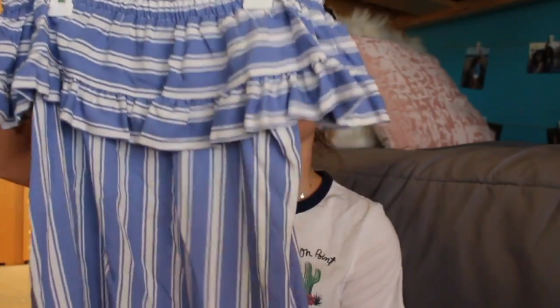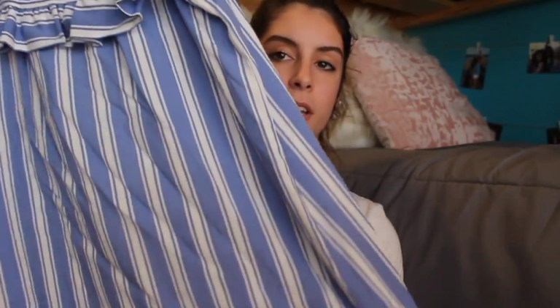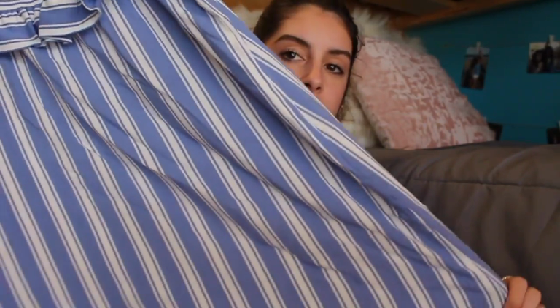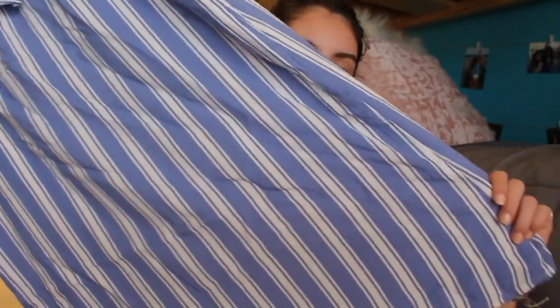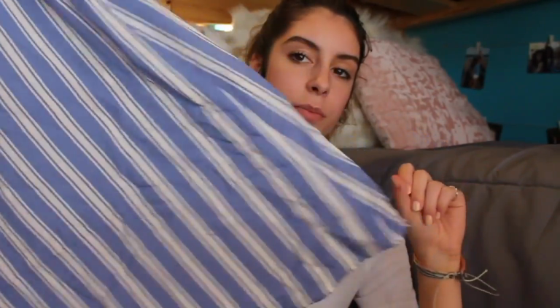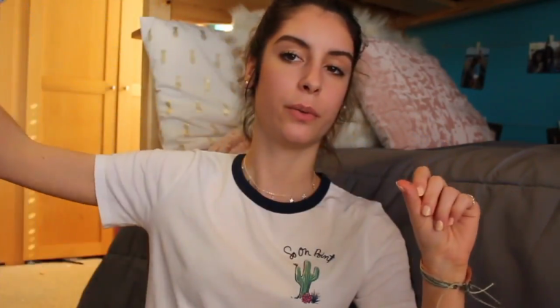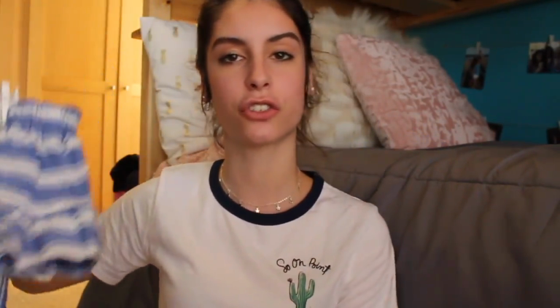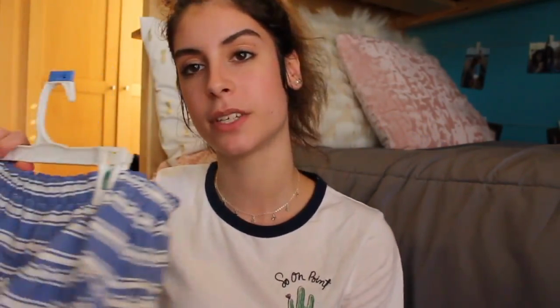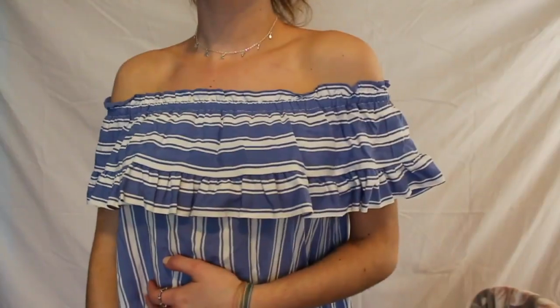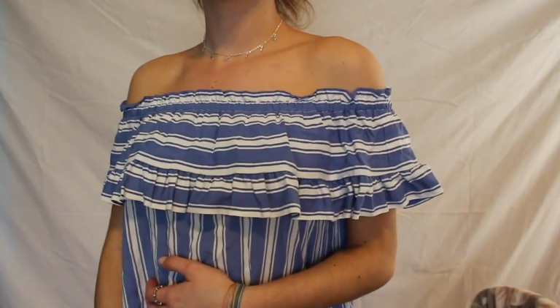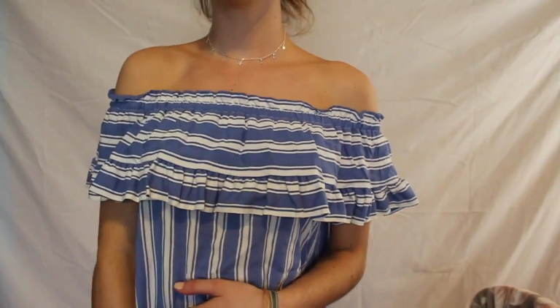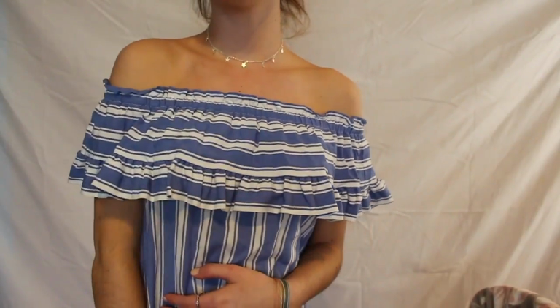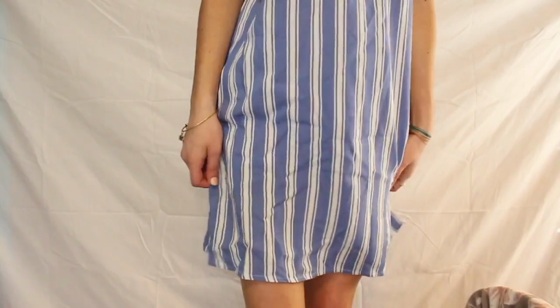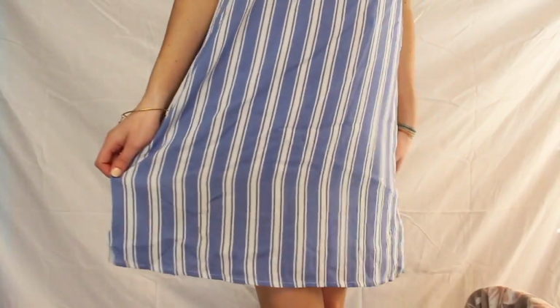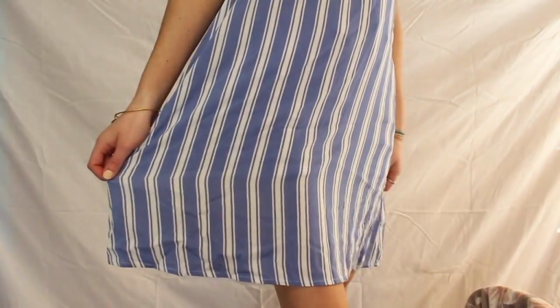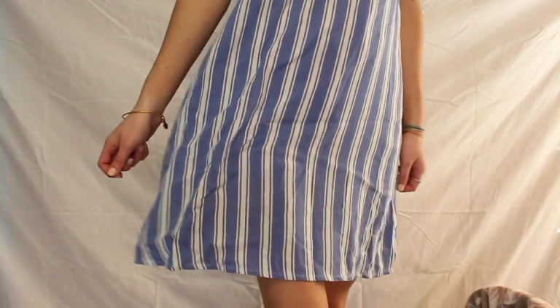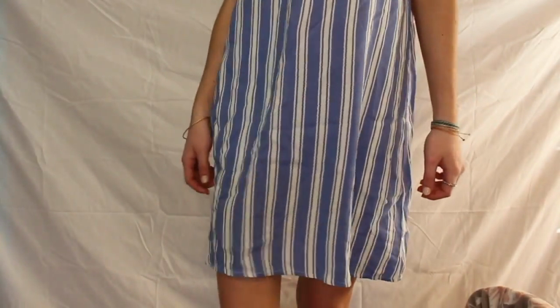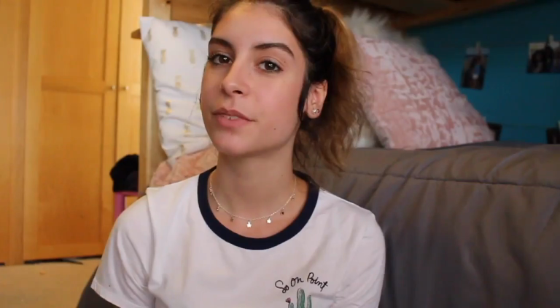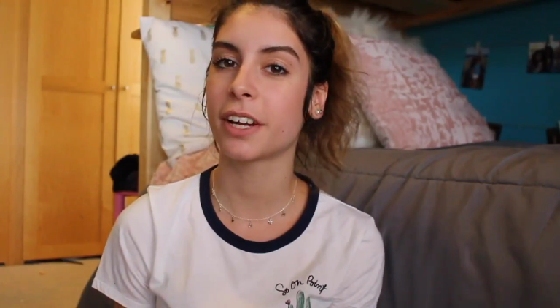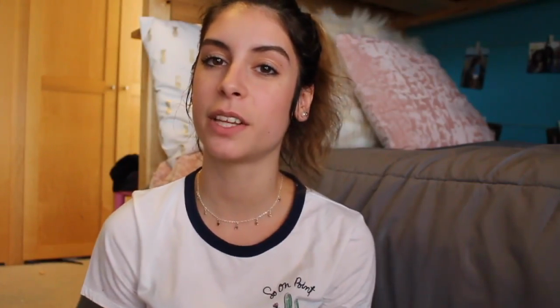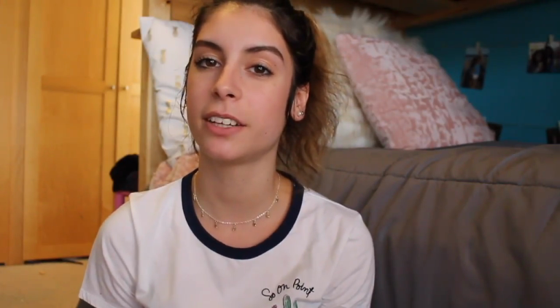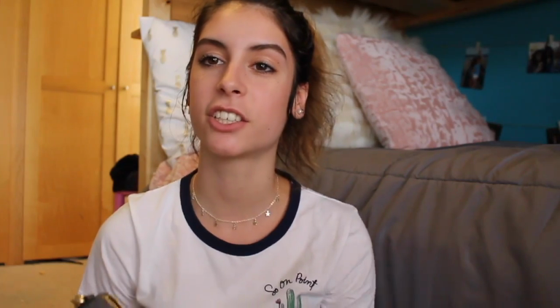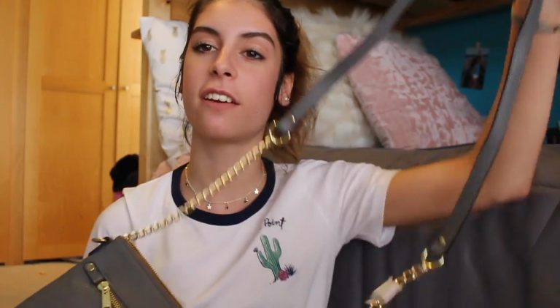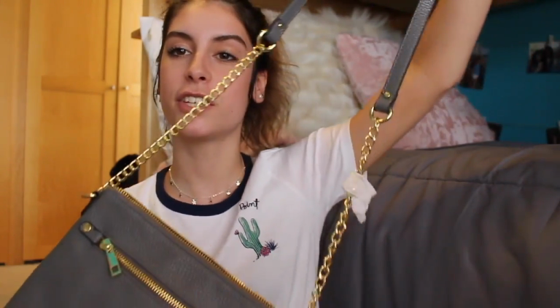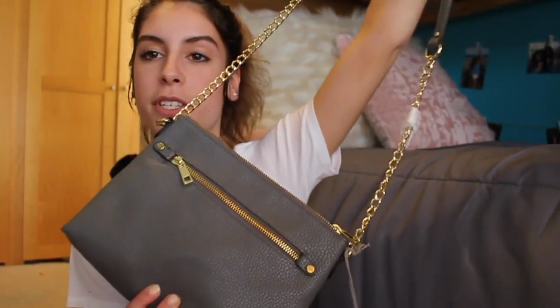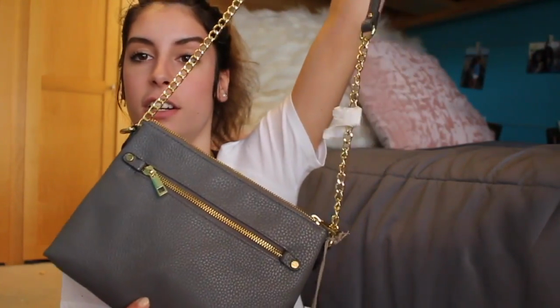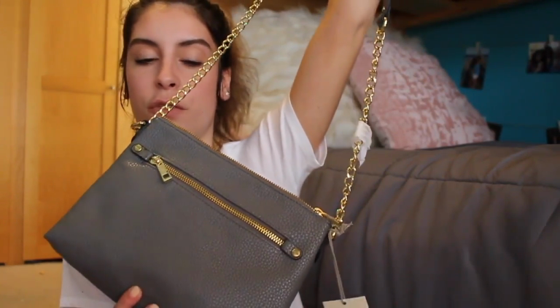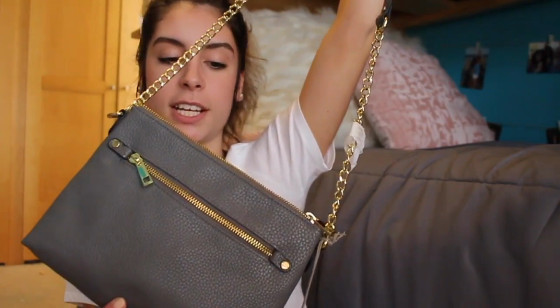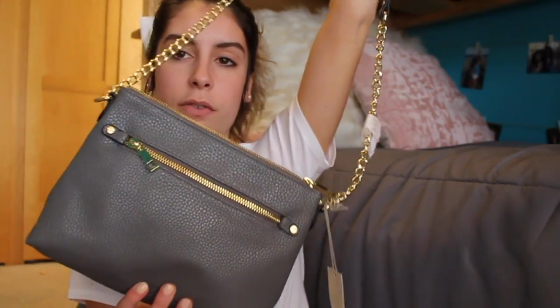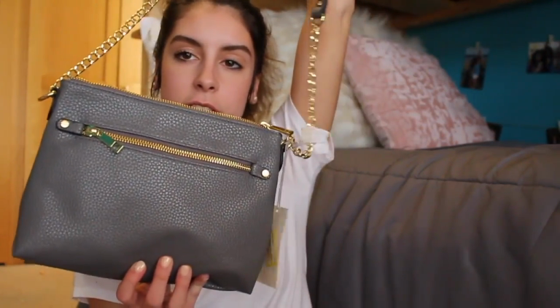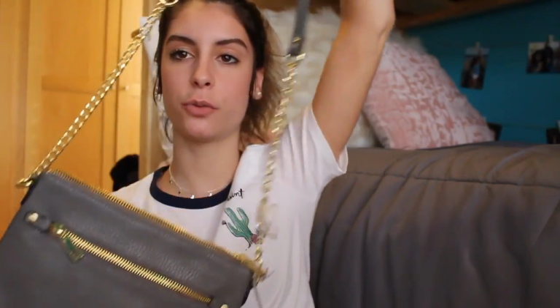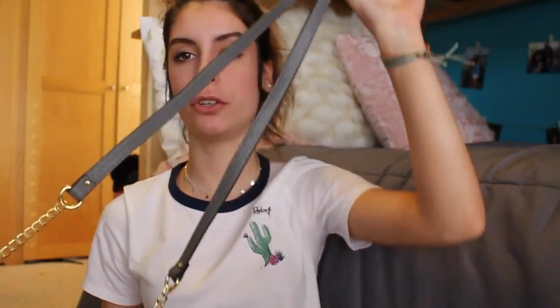The dress is just blue and white striped. Target has a really big clearance section and I found this person there for only like $12 — it's super cute.